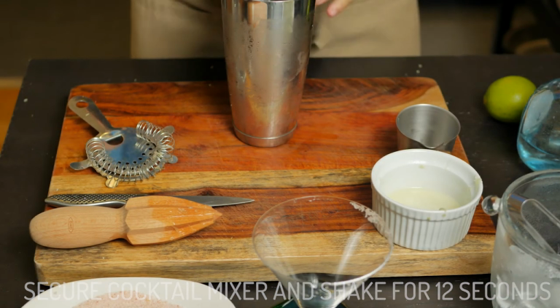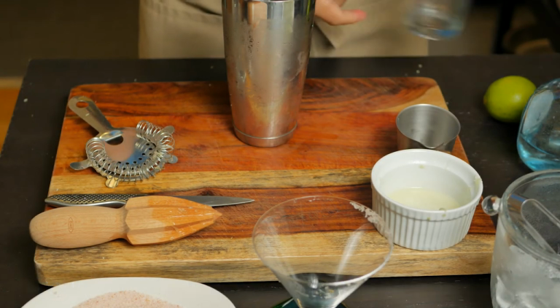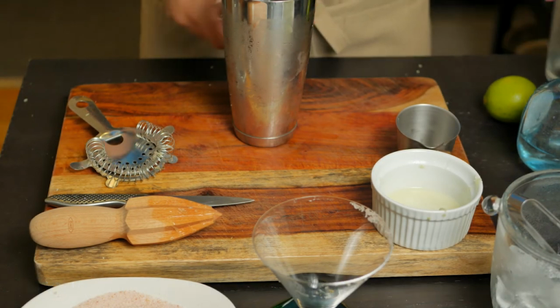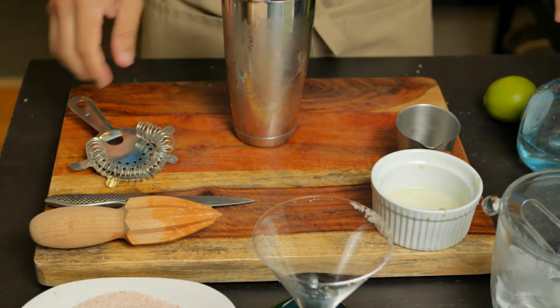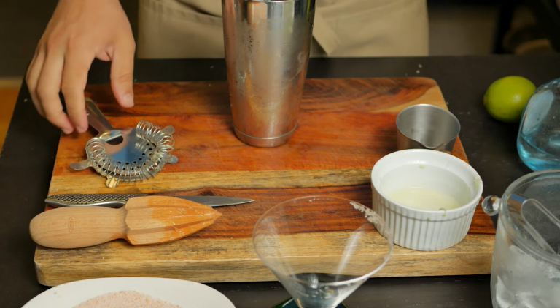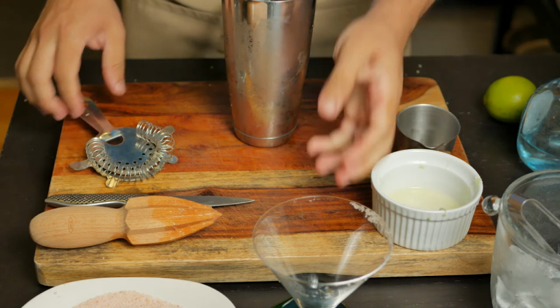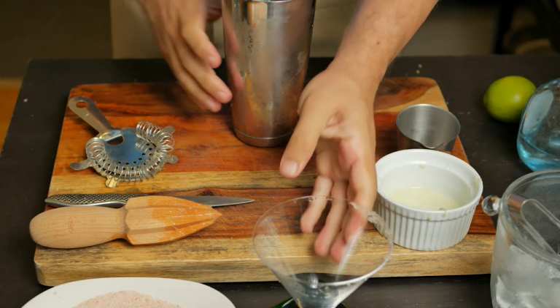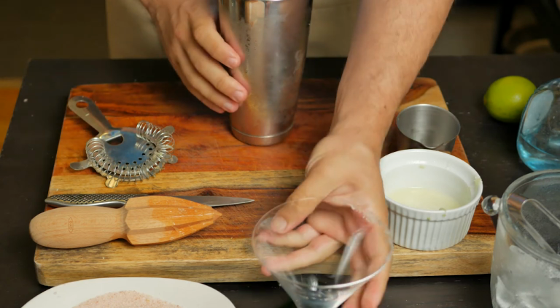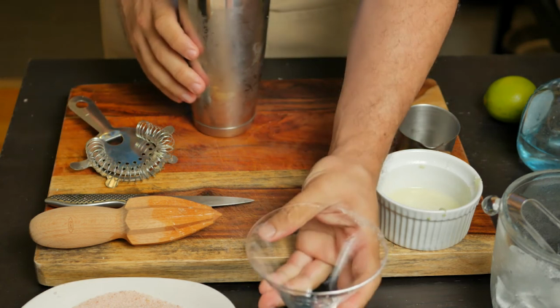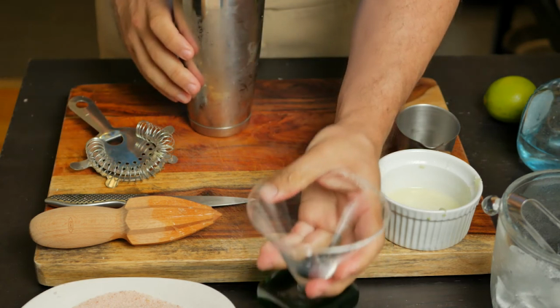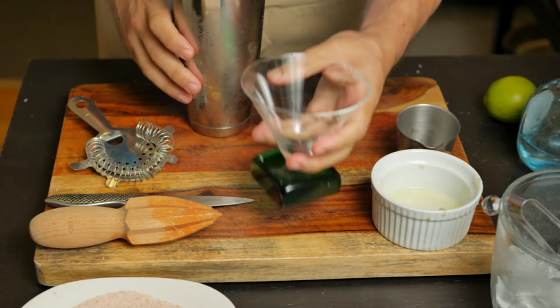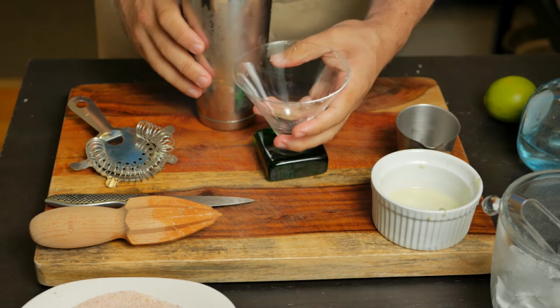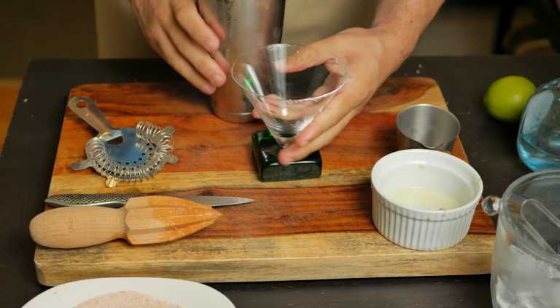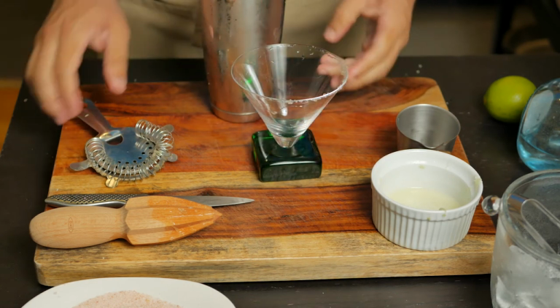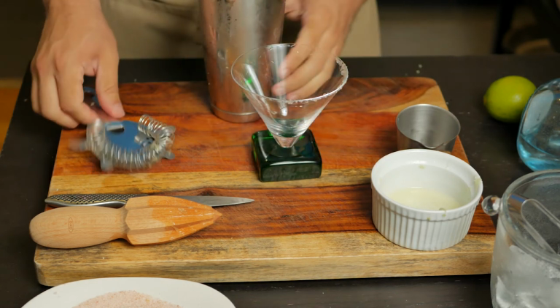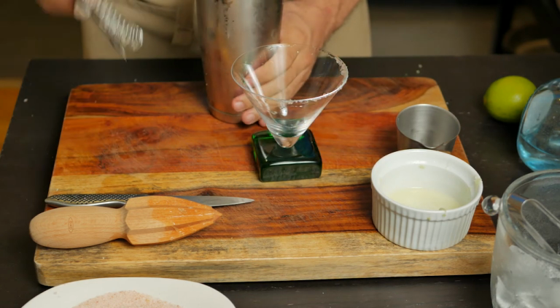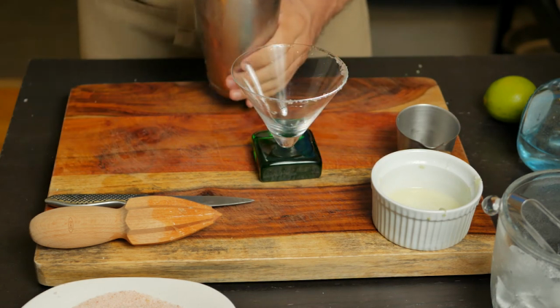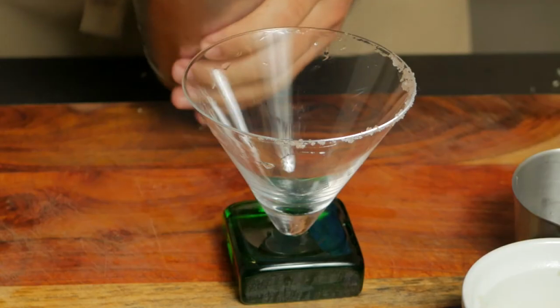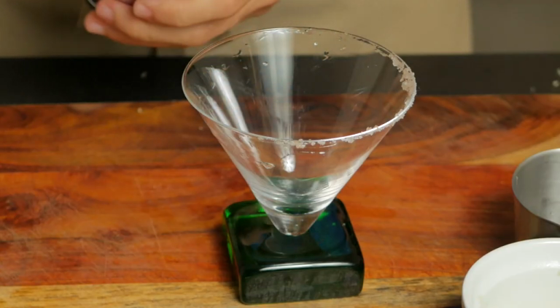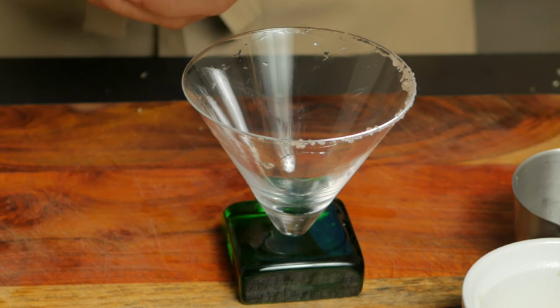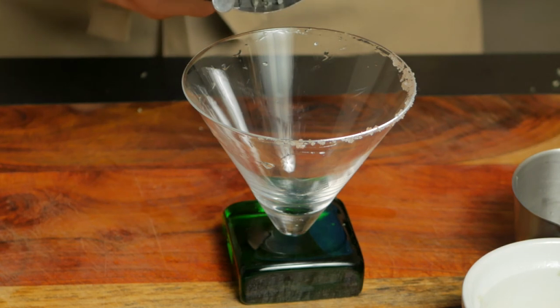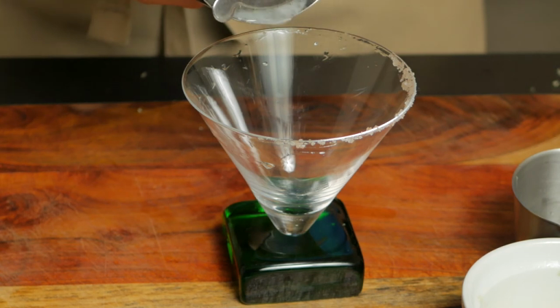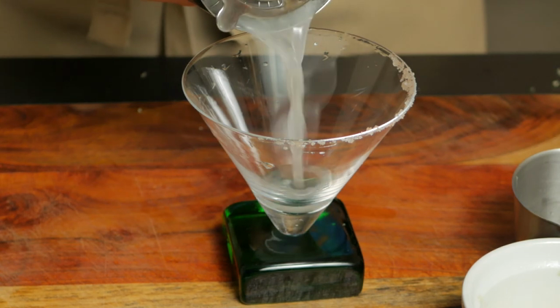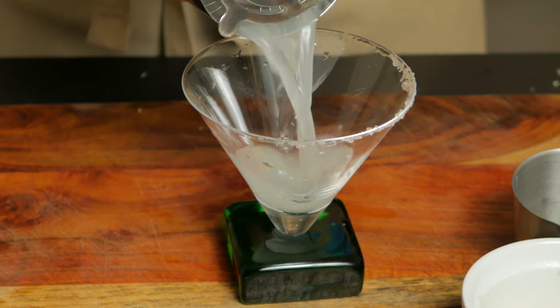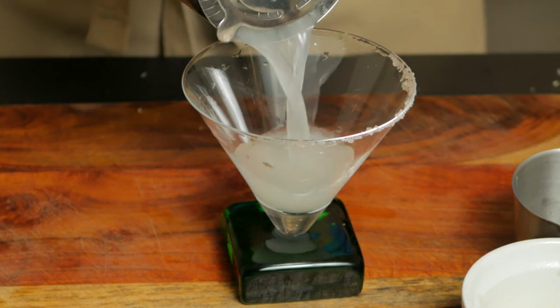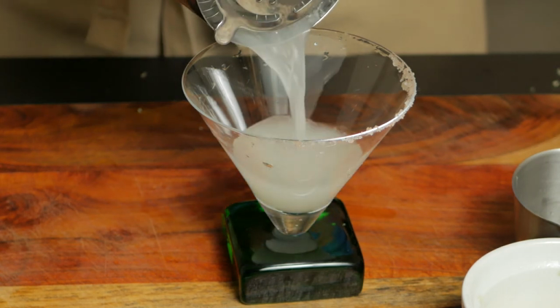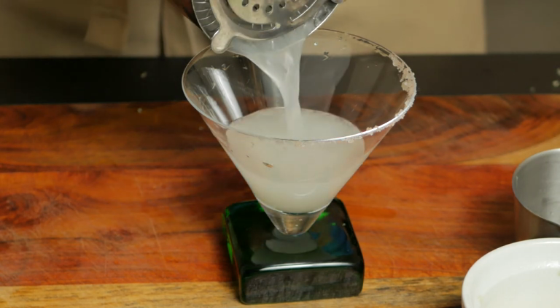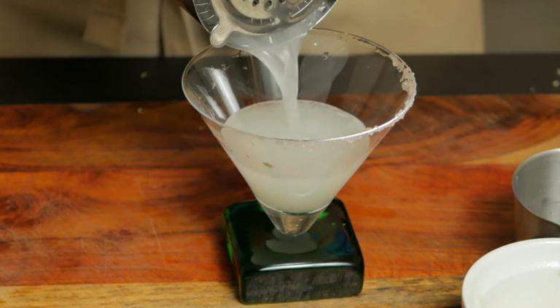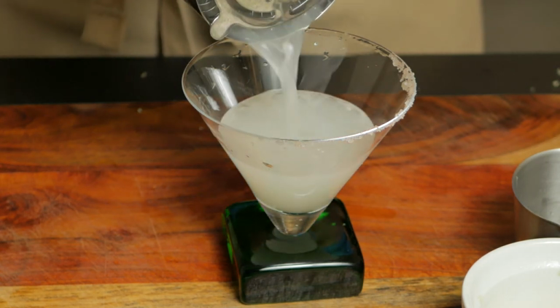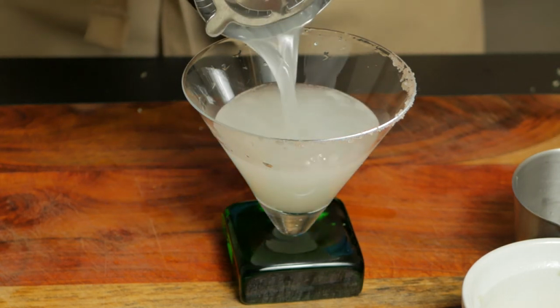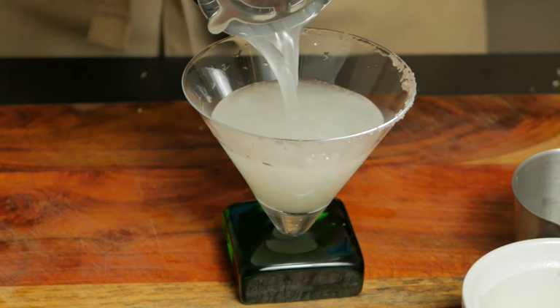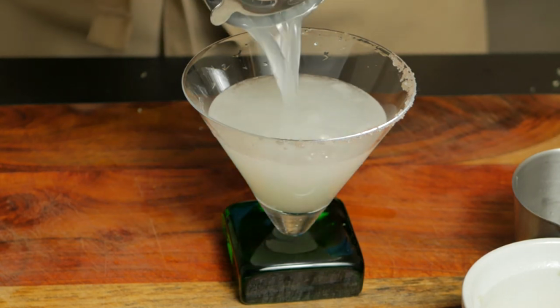Secure your cocktail shaker and shake until the exterior is icy cold, for around 12 seconds. Now use a strainer and pour into the glass we prepared earlier. If you like it sweet, add some agave nectar in the mixing process. For me, the sweetness from the Cointreau is just right.